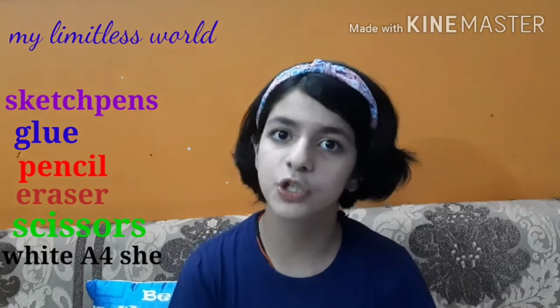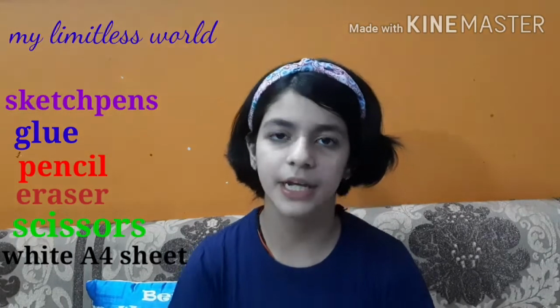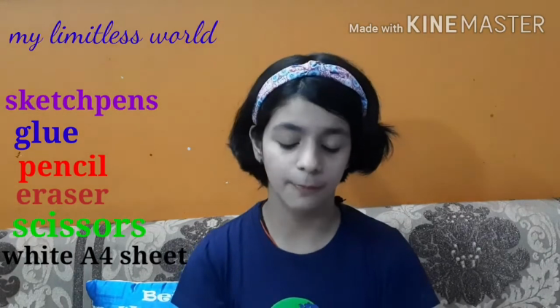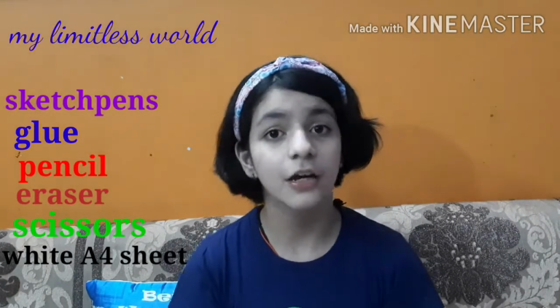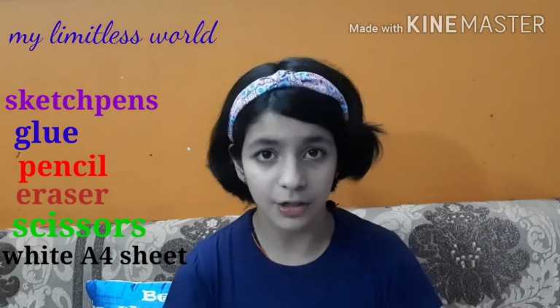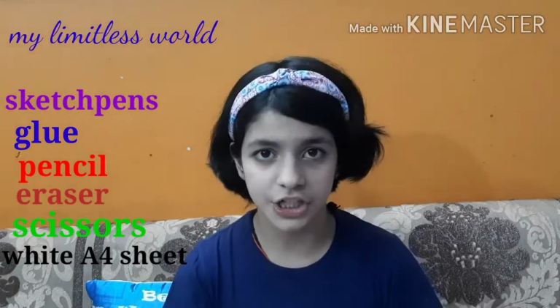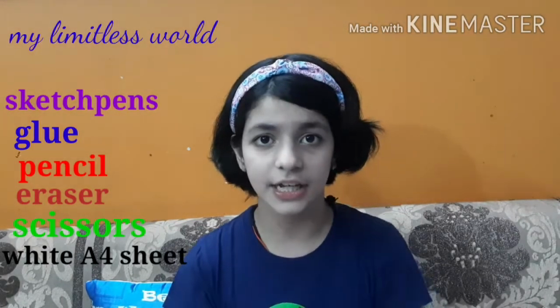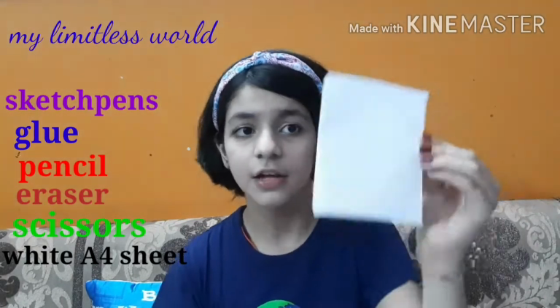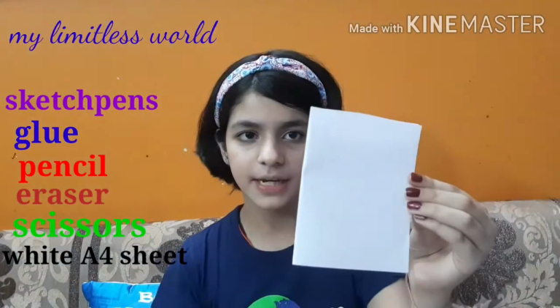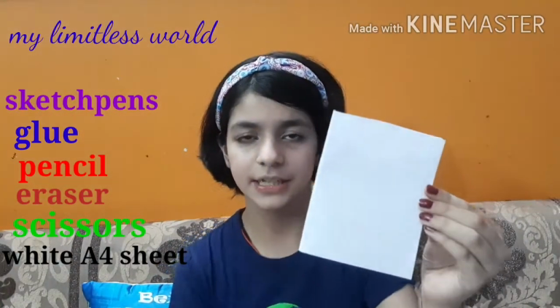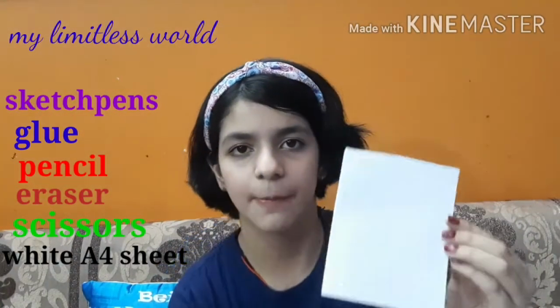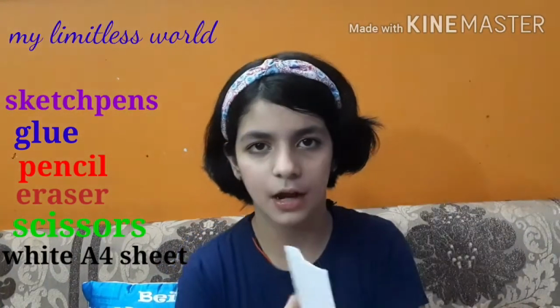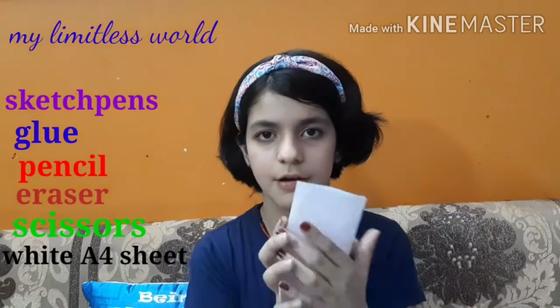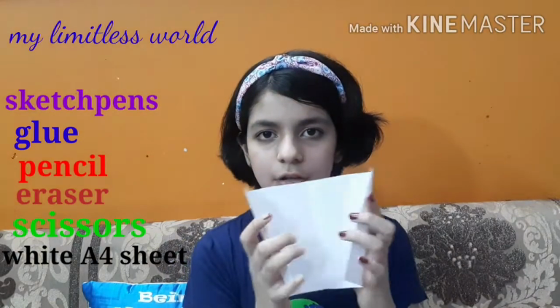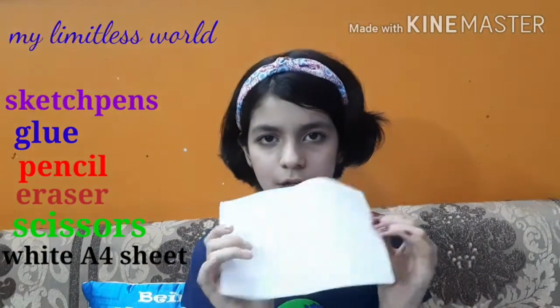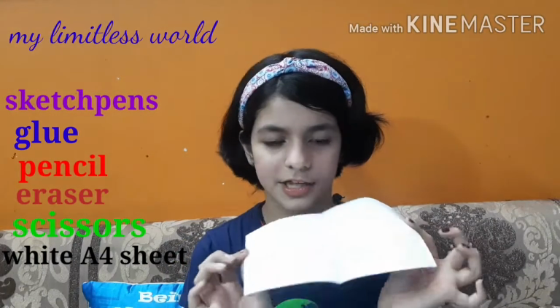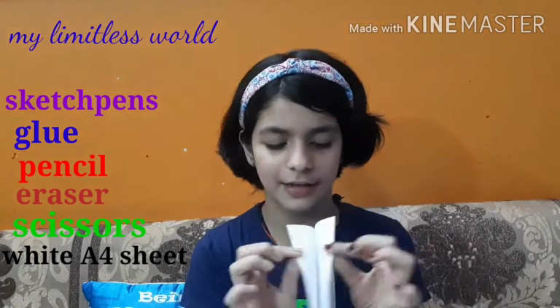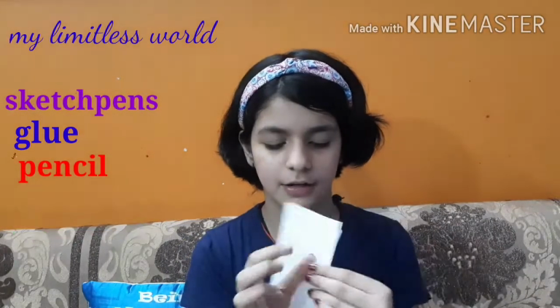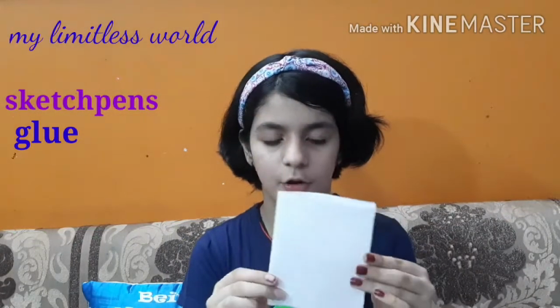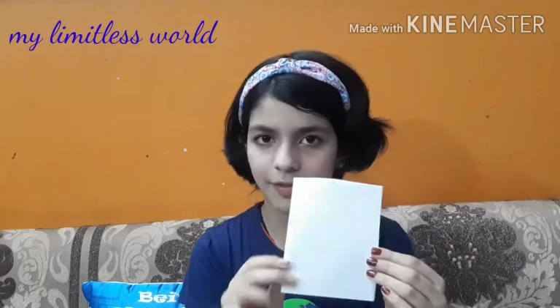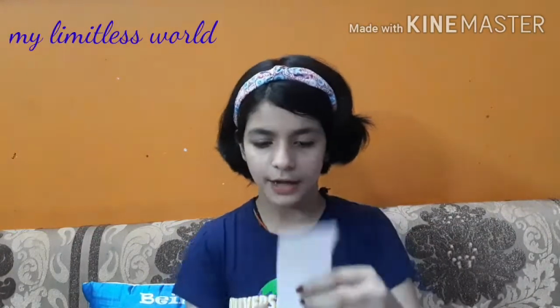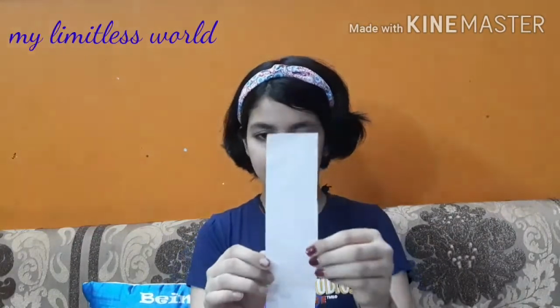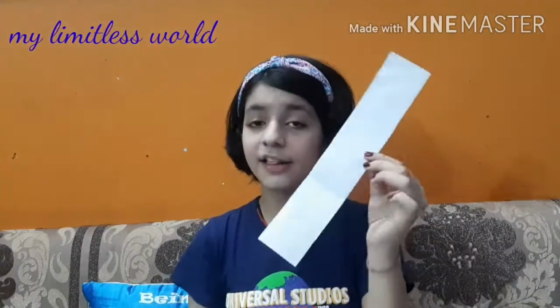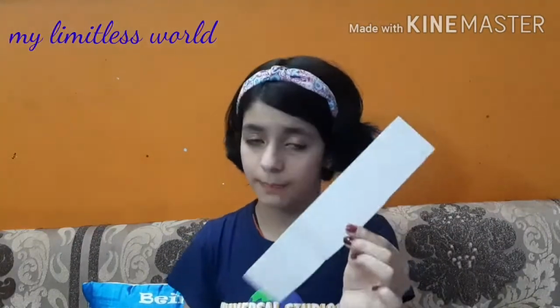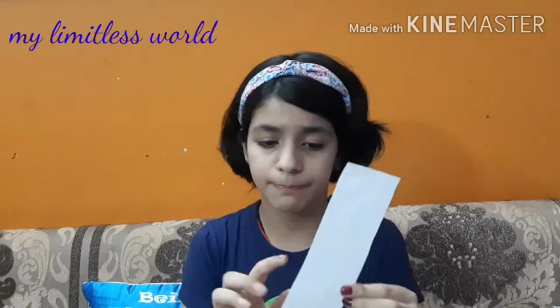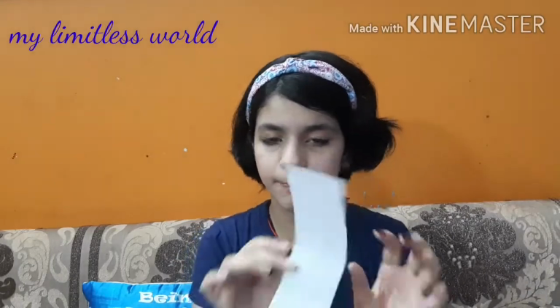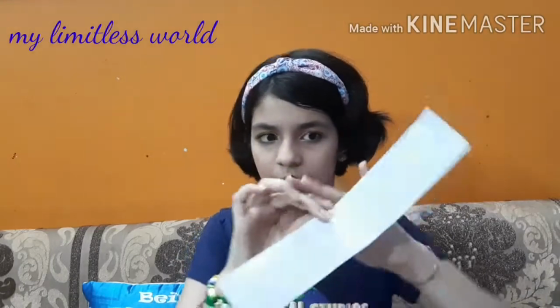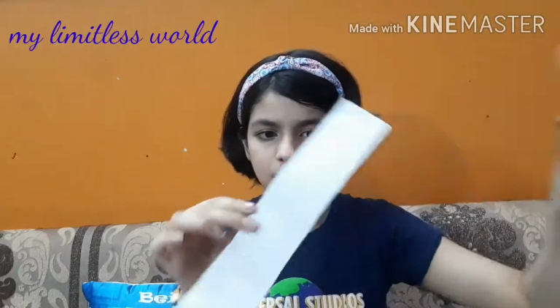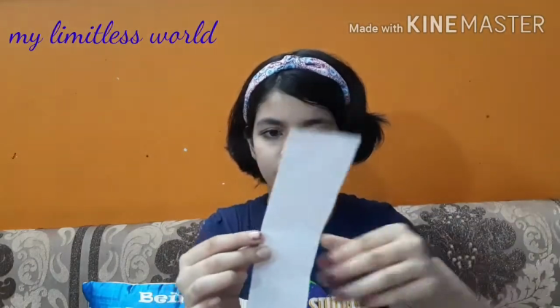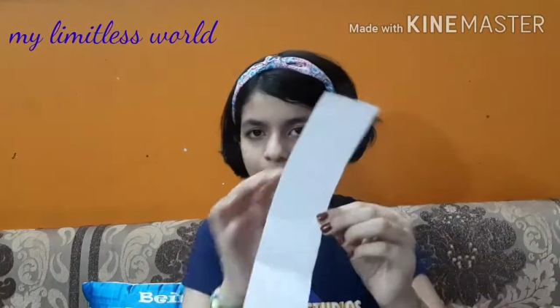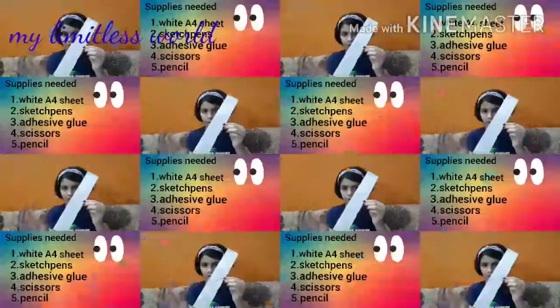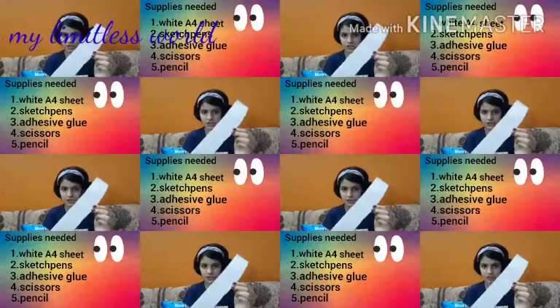You will also need a white A4 sheet. The cutouts you will need from that sheet include a card-sized piece — you can easily cut it to your size — and a strip cut from an A4 size sheet.